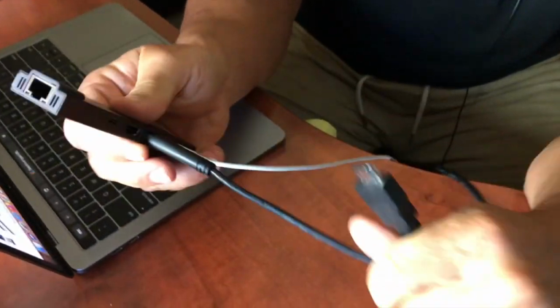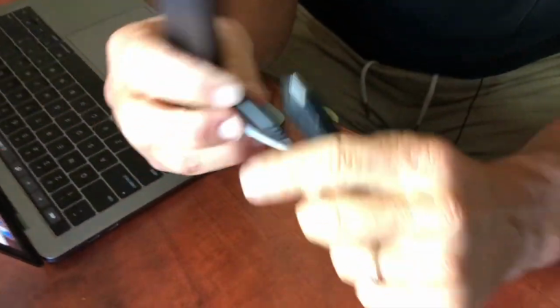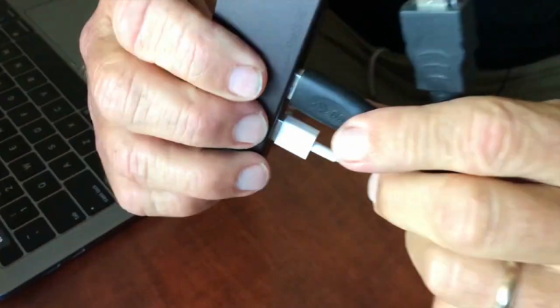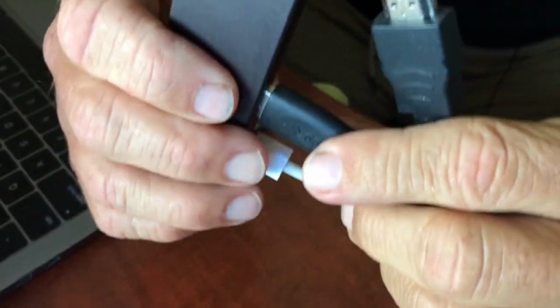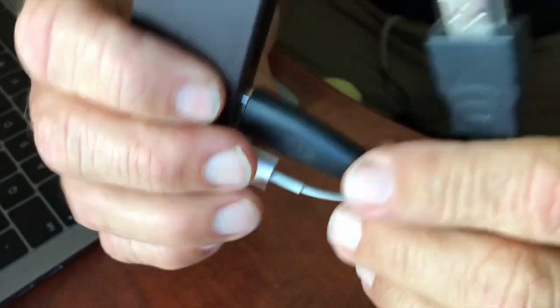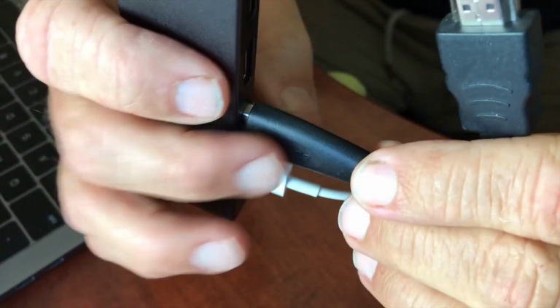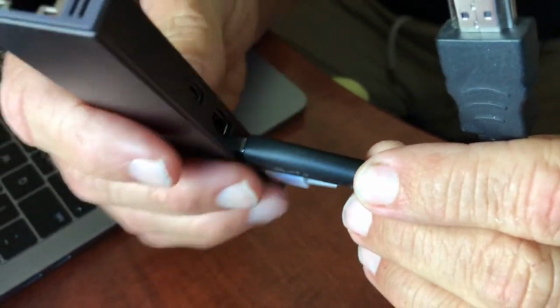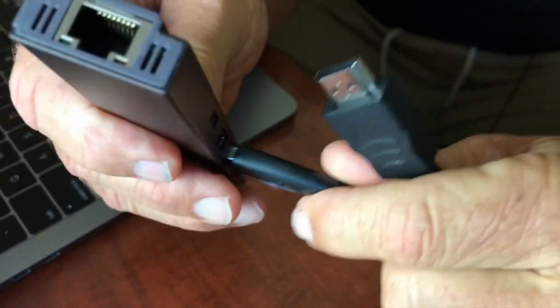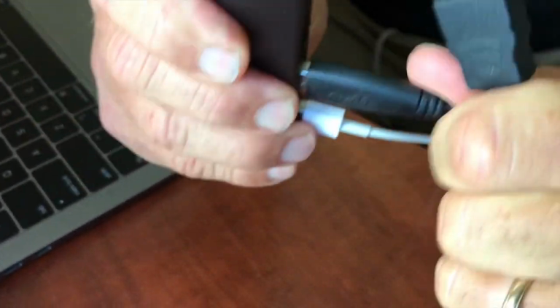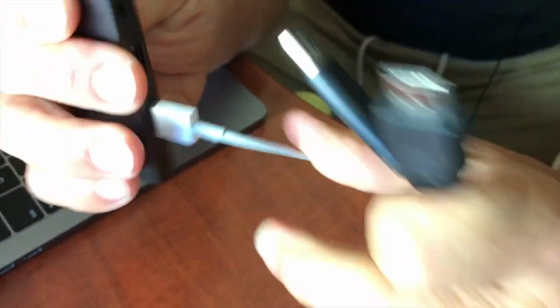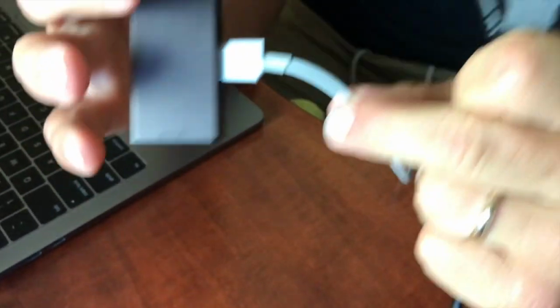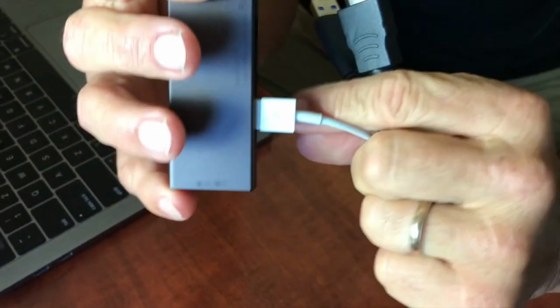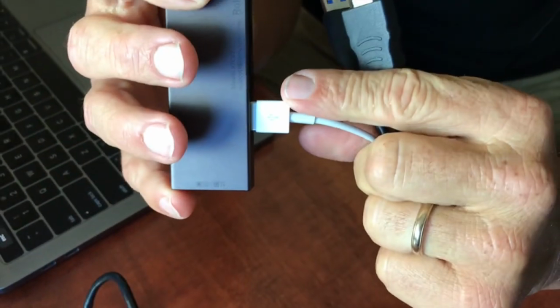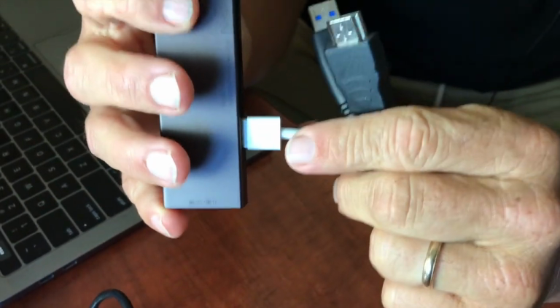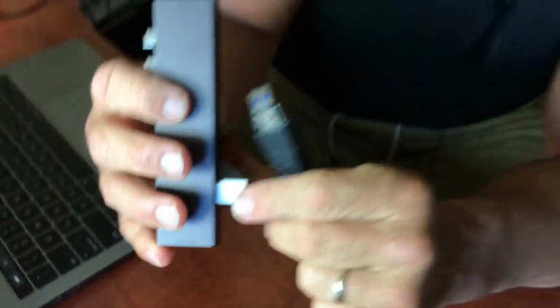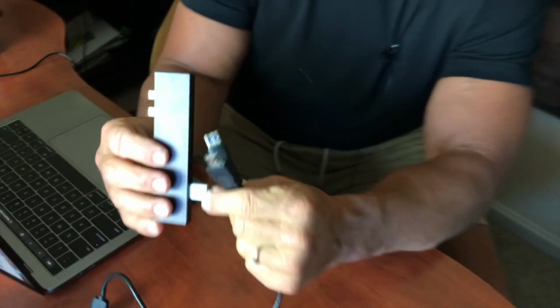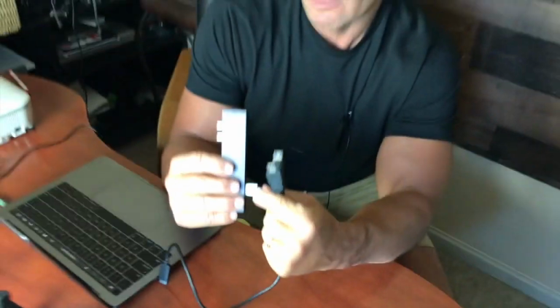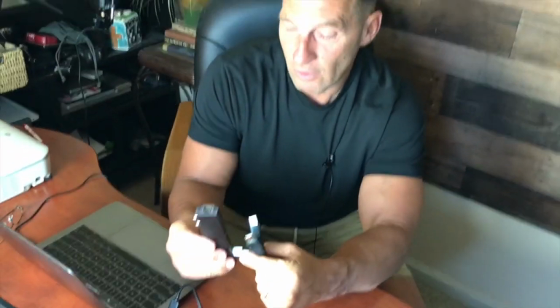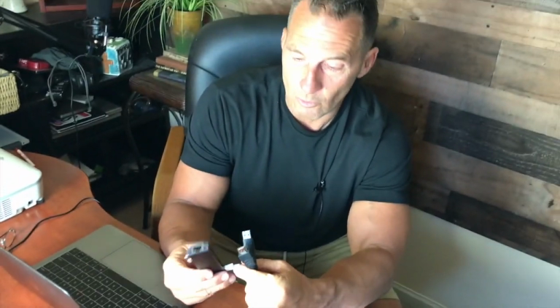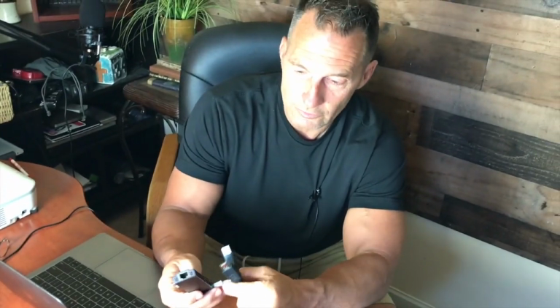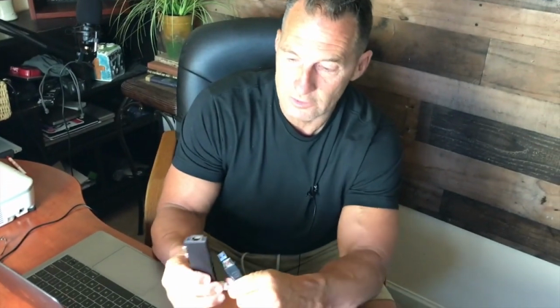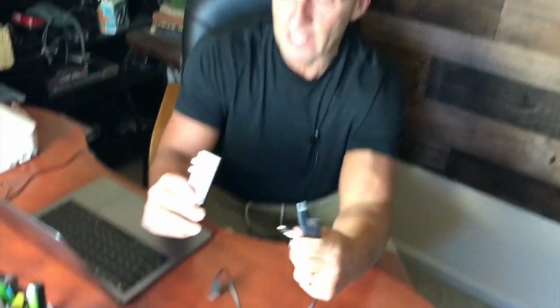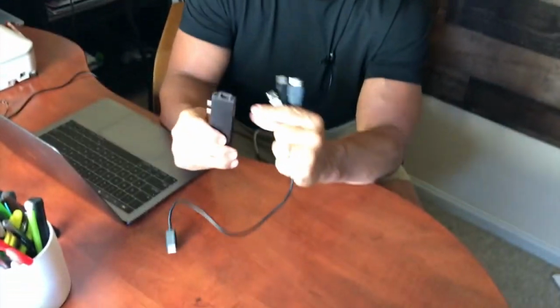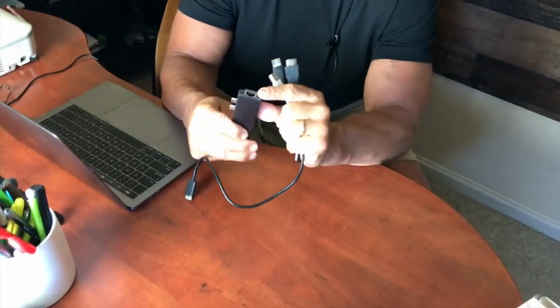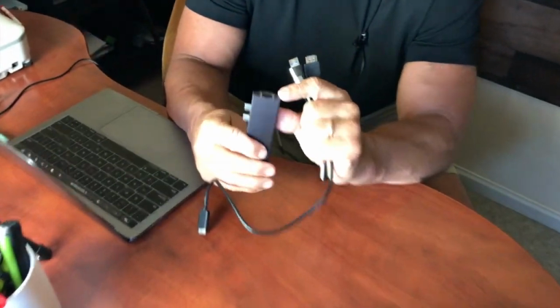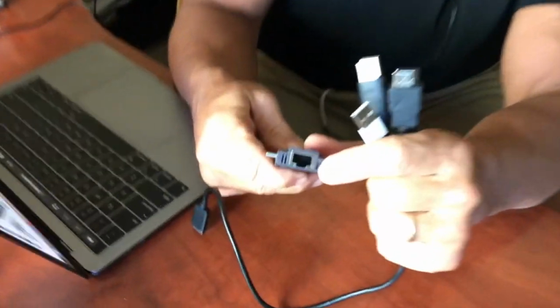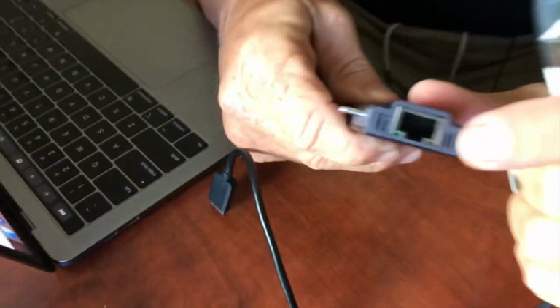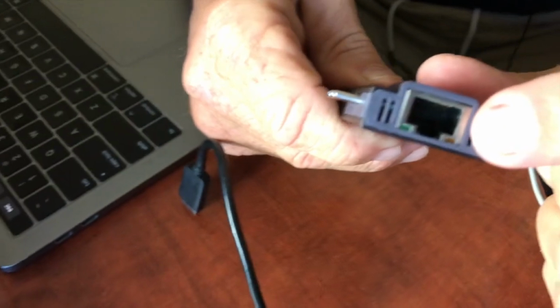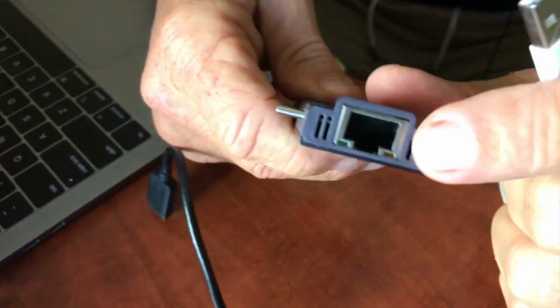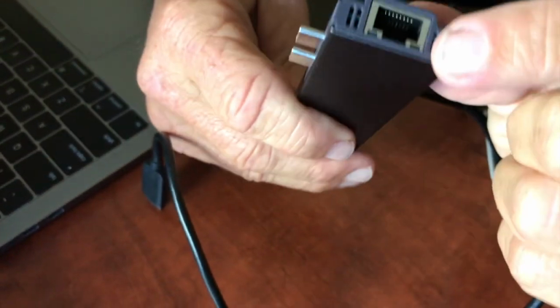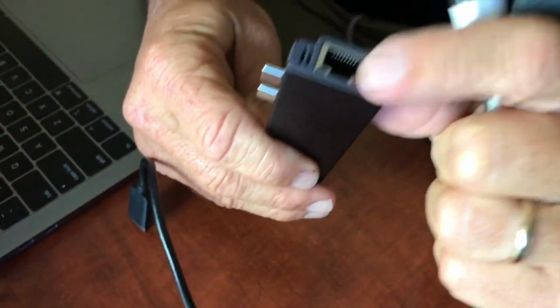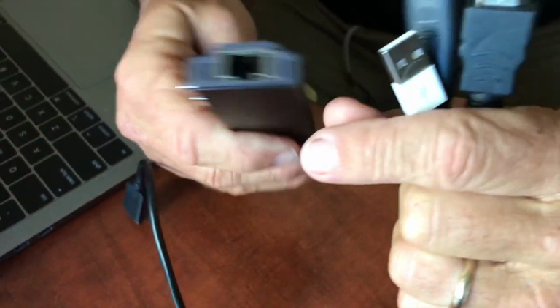I have a USB port here — a lot of times I use this one for my mic. A lot of times I use this USB port for charging my phone or other devices. And this one actually has your Ethernet port as well, so you can just plug it right in.